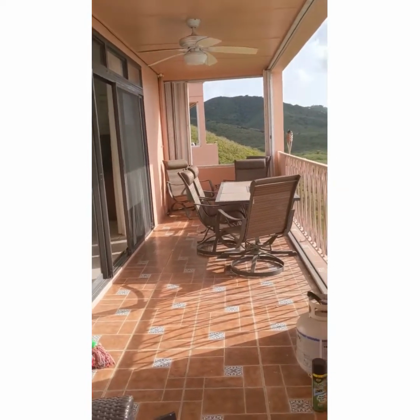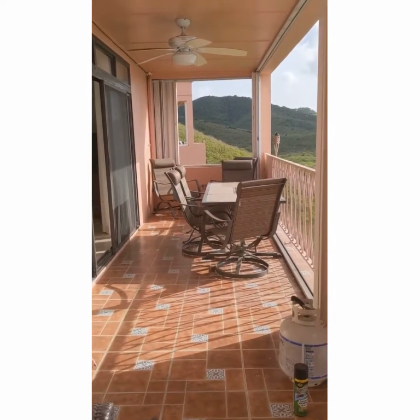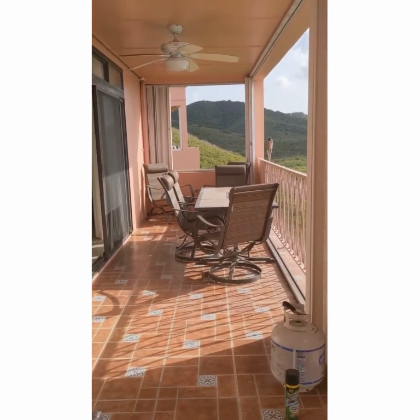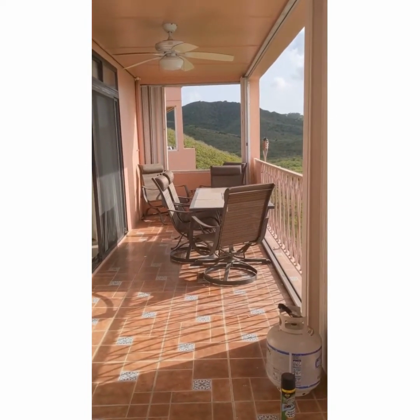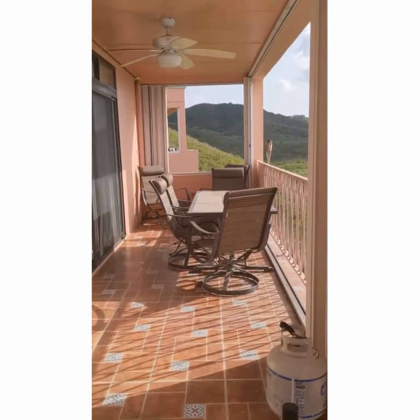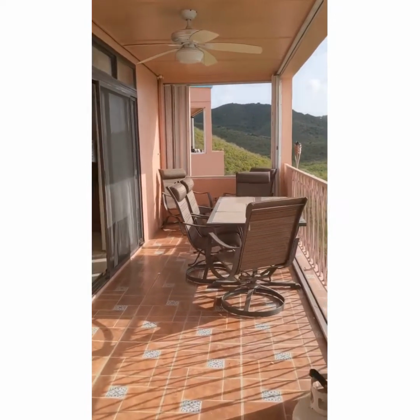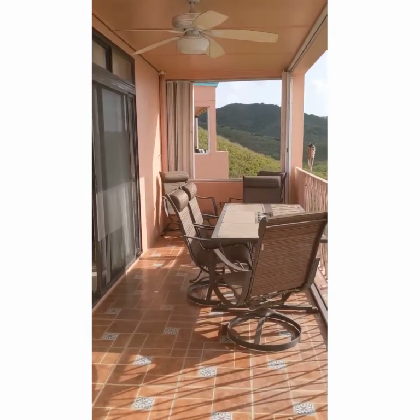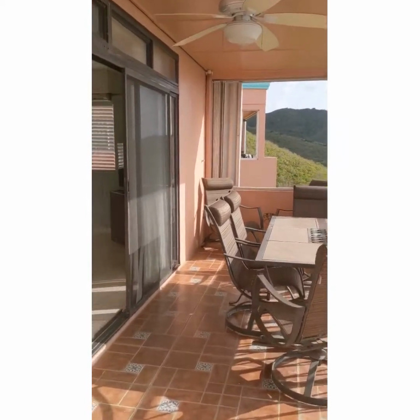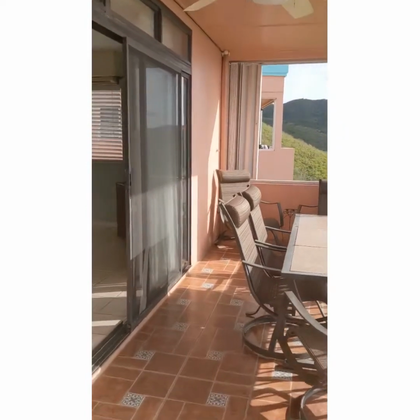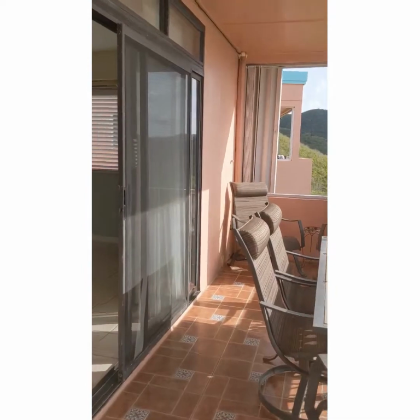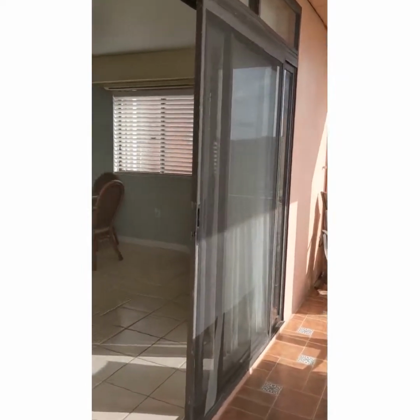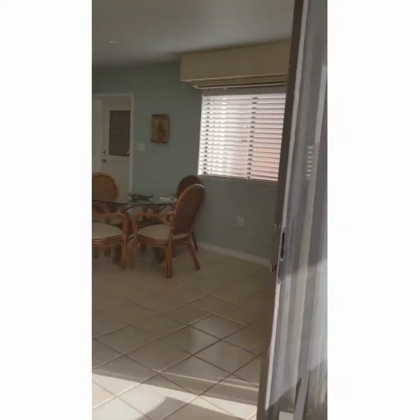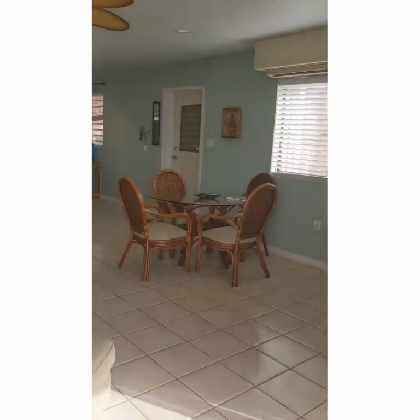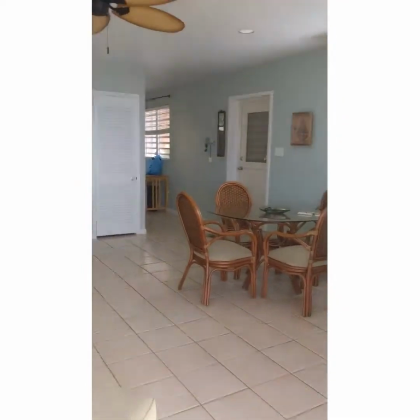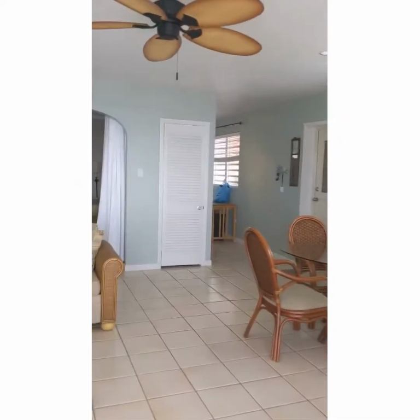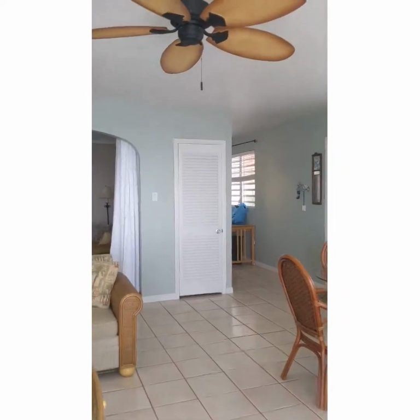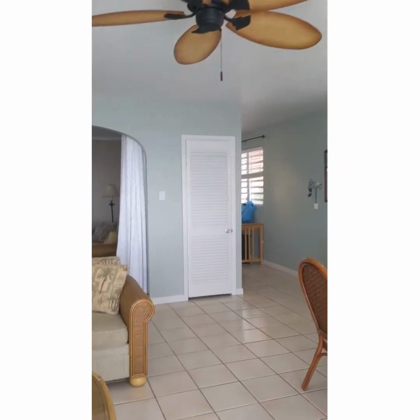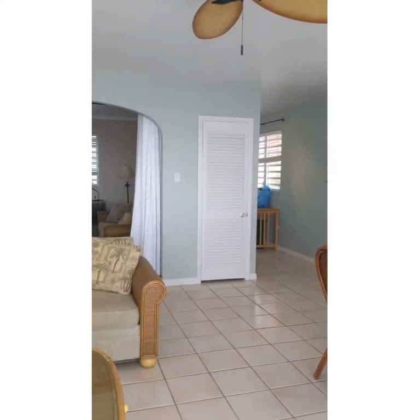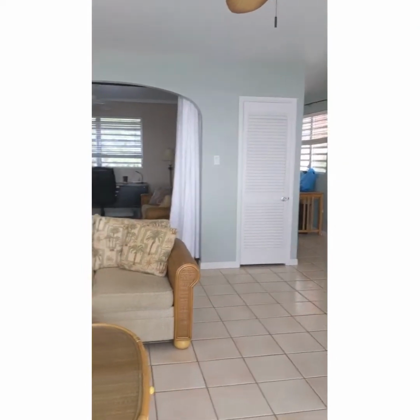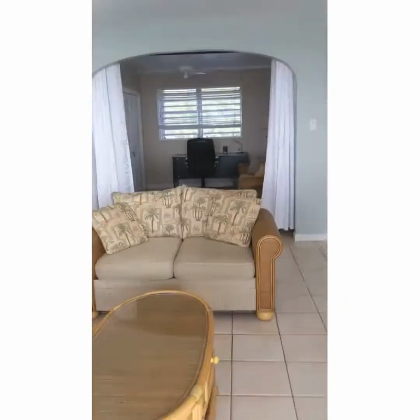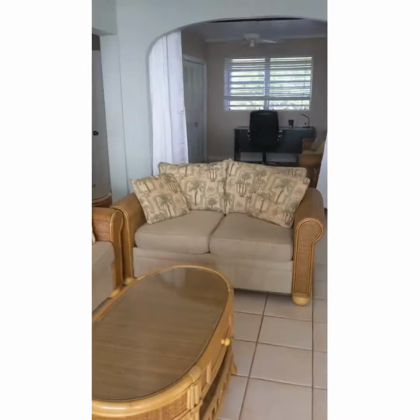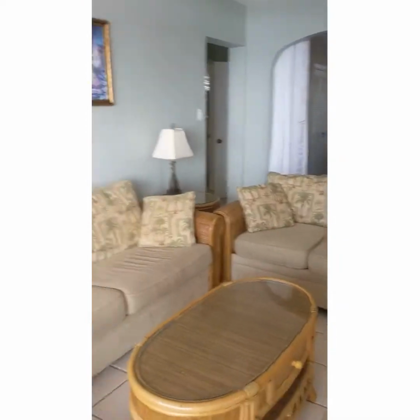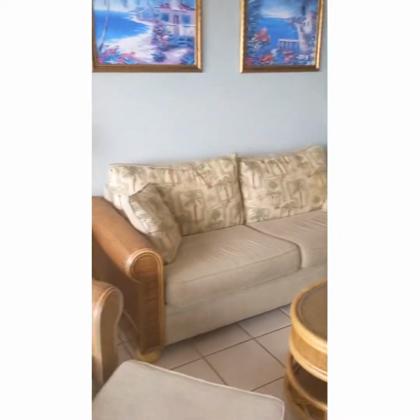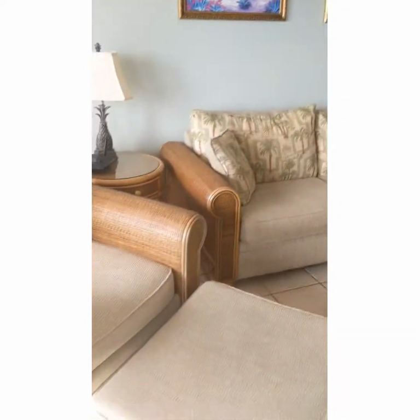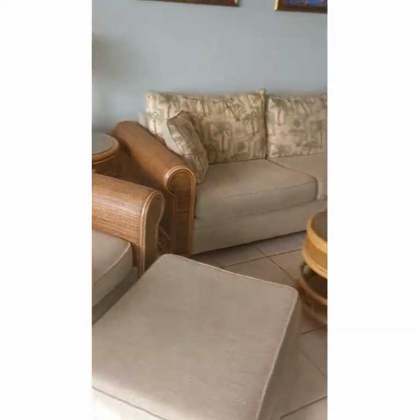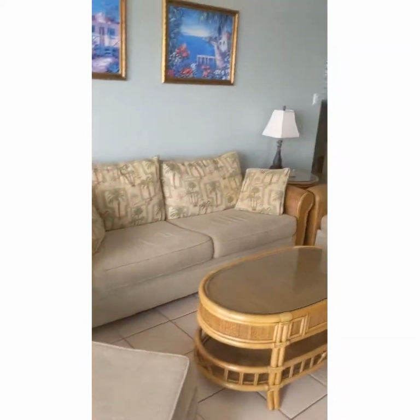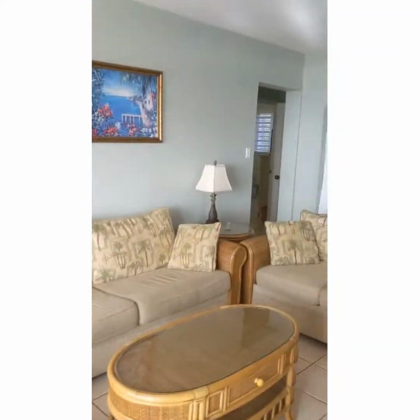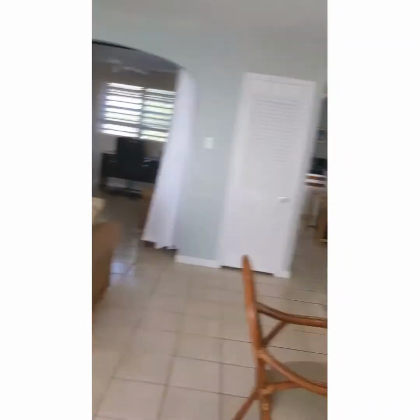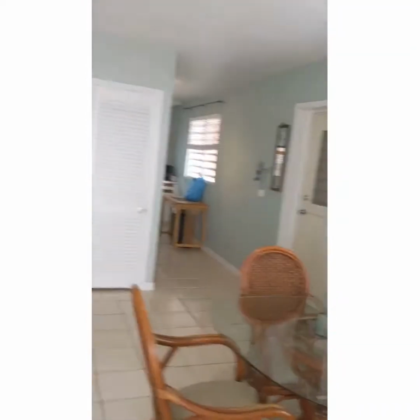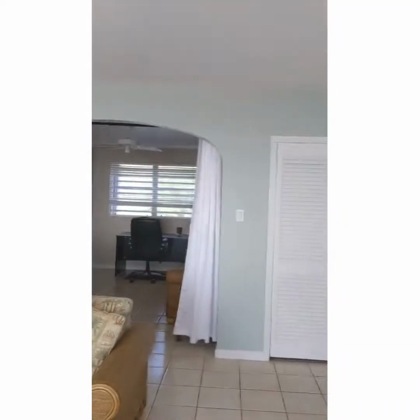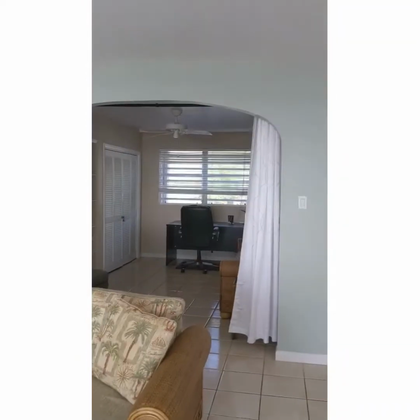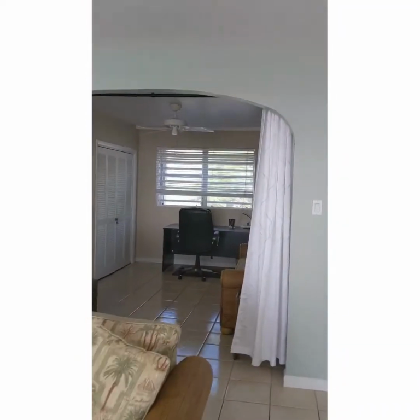Here you see the deck. We'll take you back in and show you the rest of the condo. So plenty of sitting areas — a chair, love seat, and a couch. Little dining room table there with four chairs.